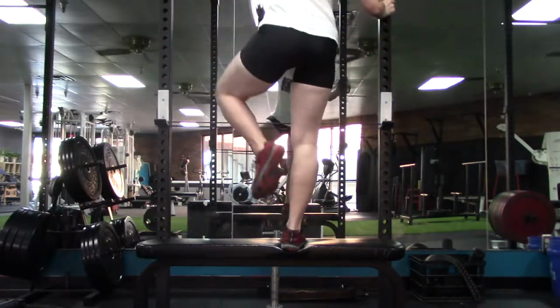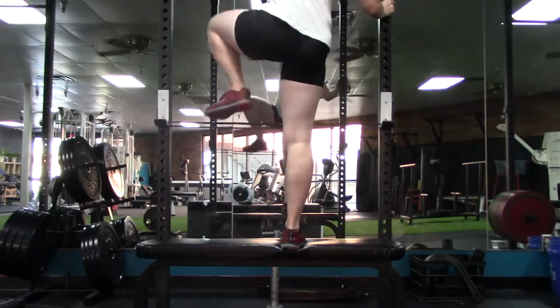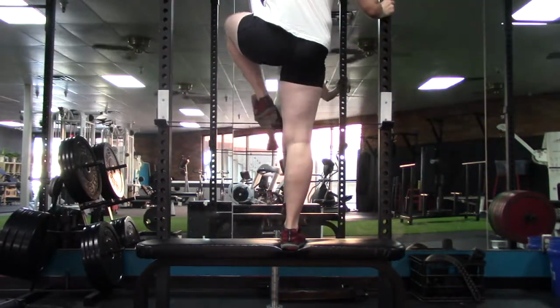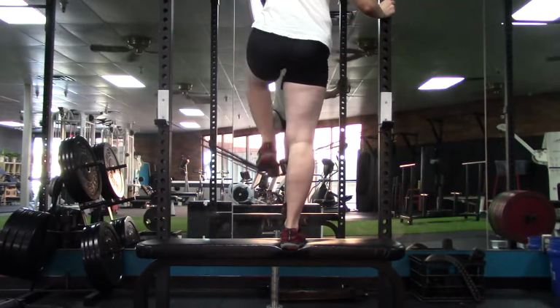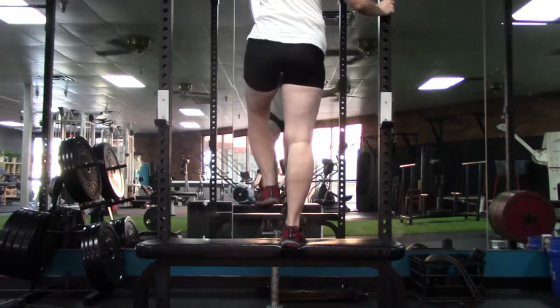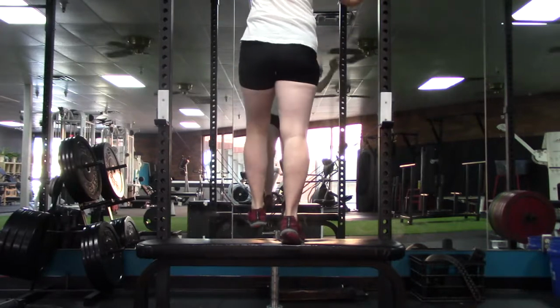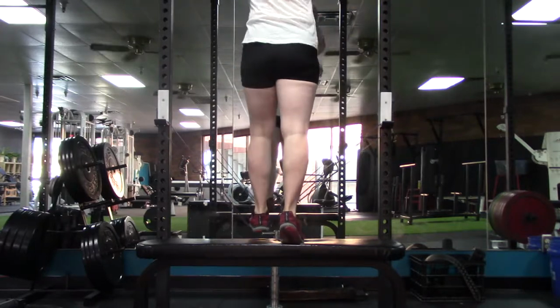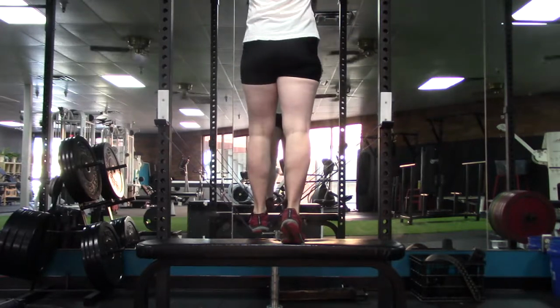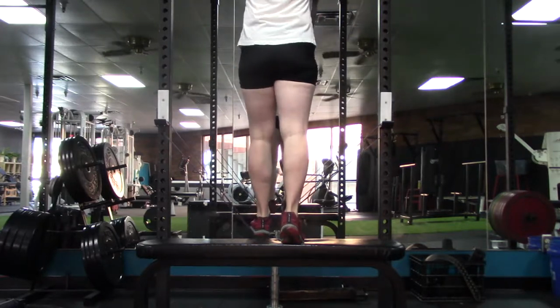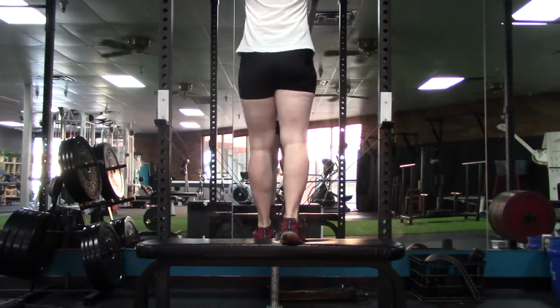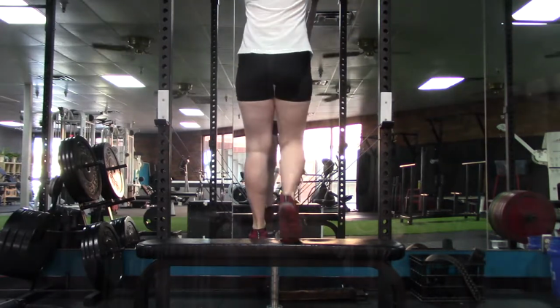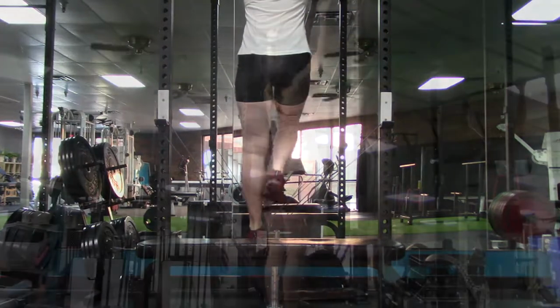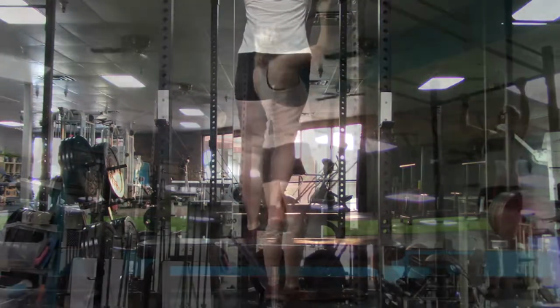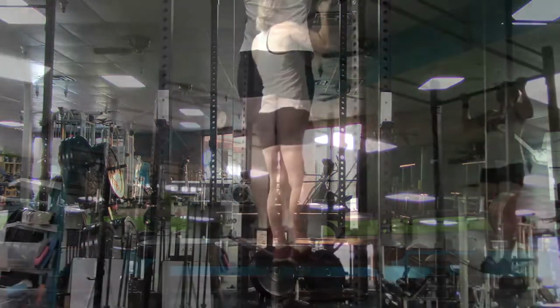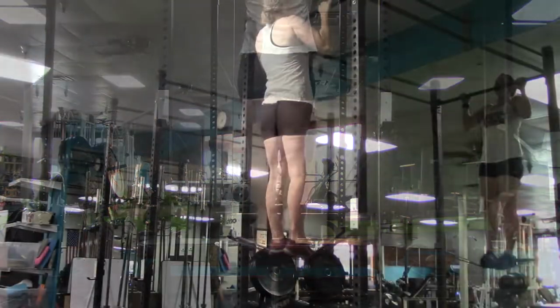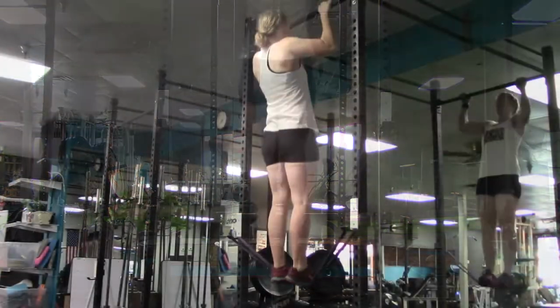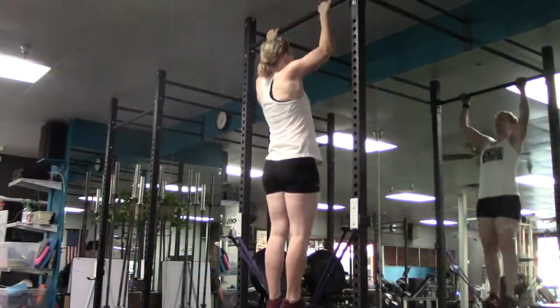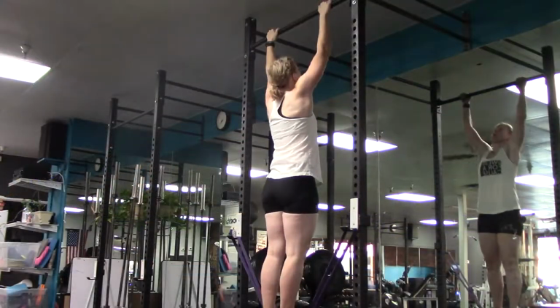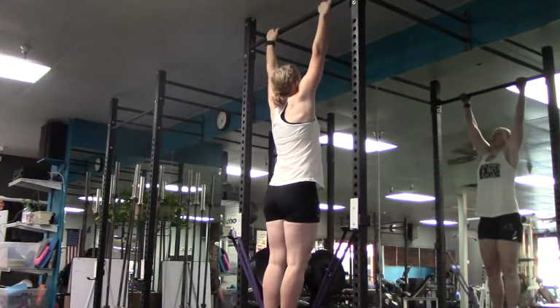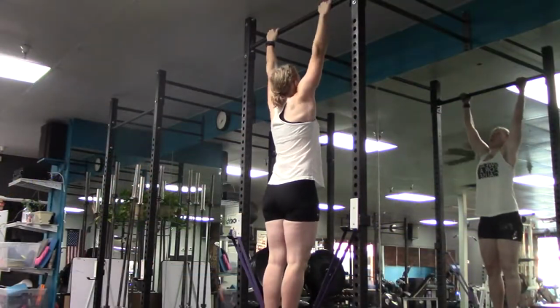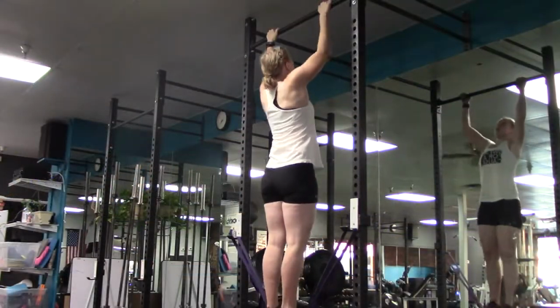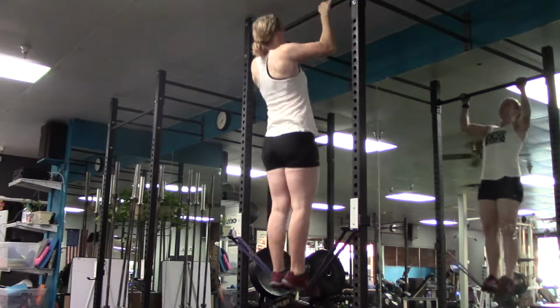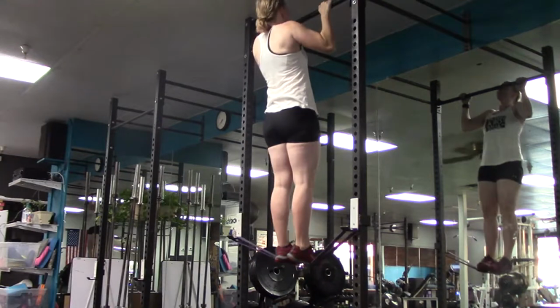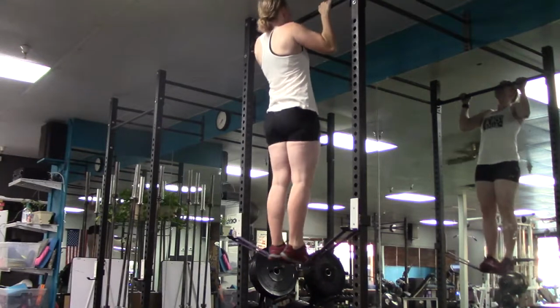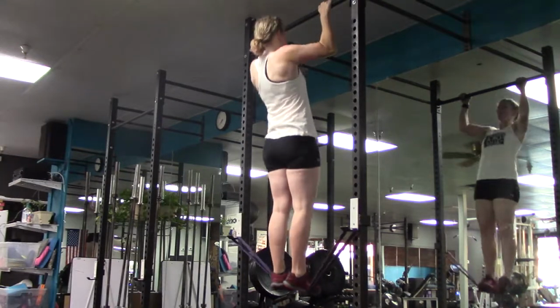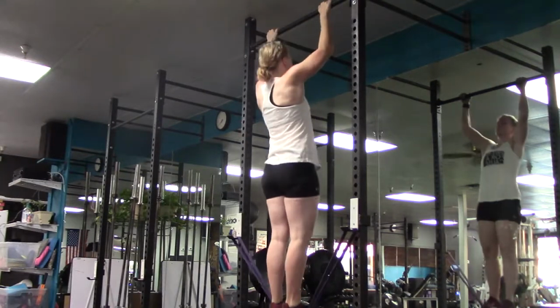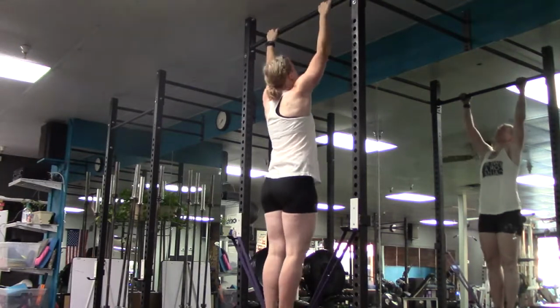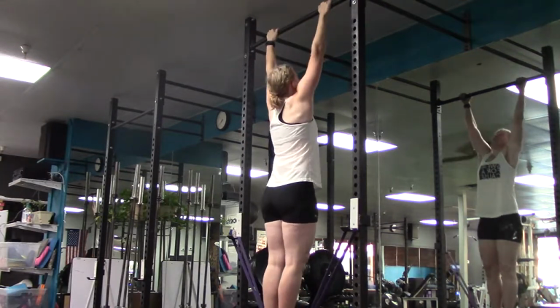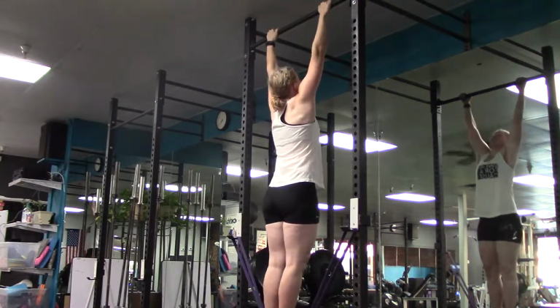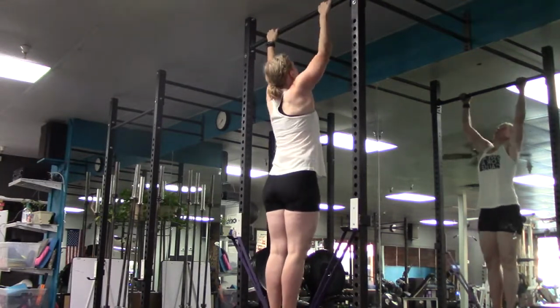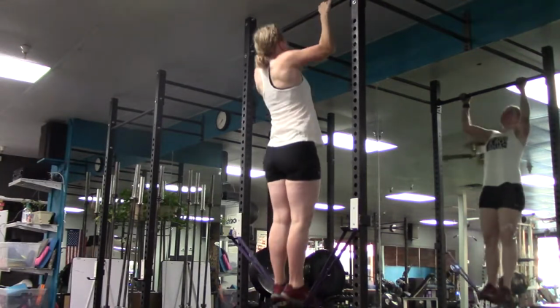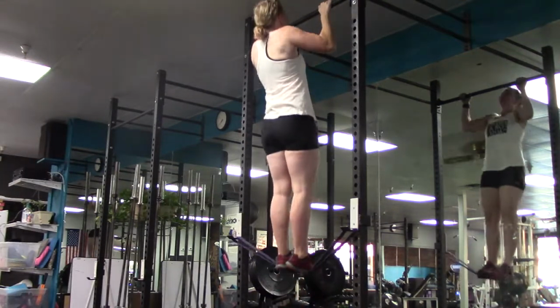Step both feet onto the band as you grasp the pull-up bar. Press your shoulders down and back before you perform a pull-up.